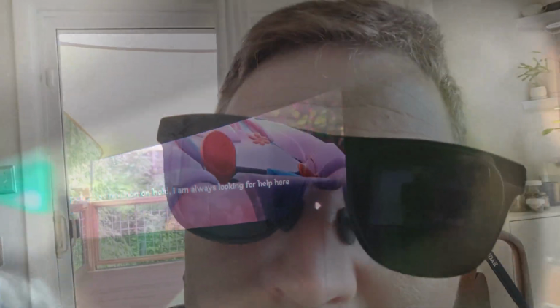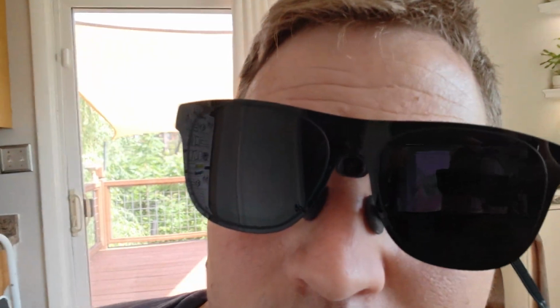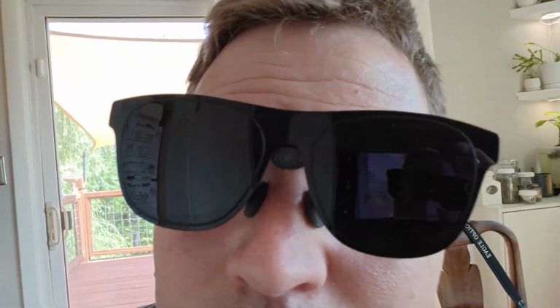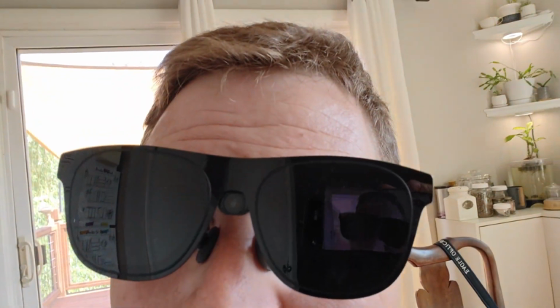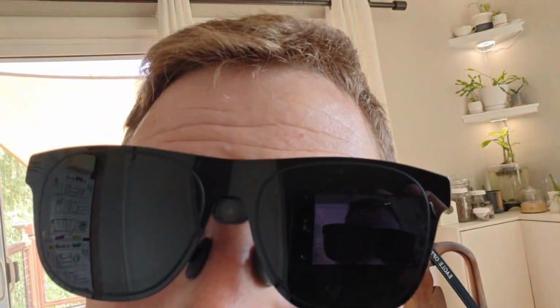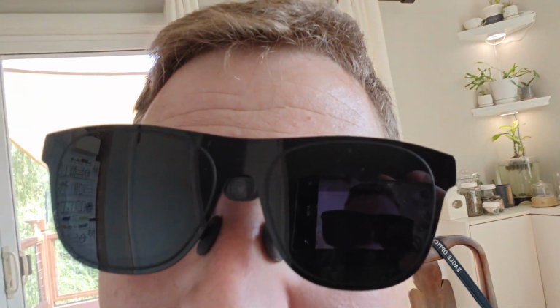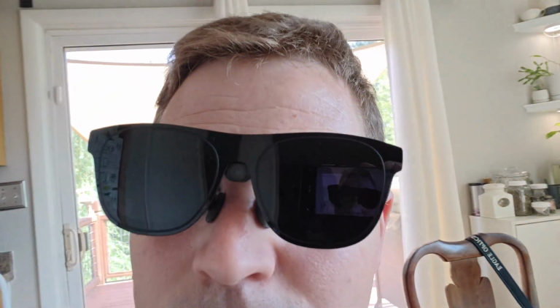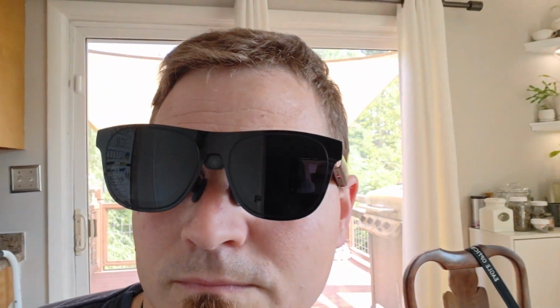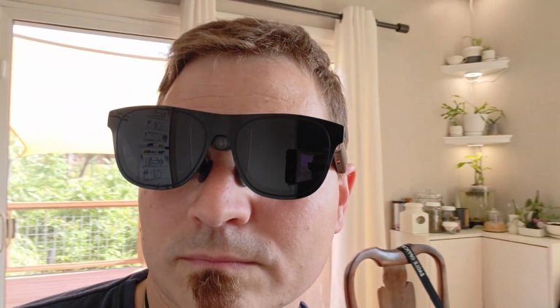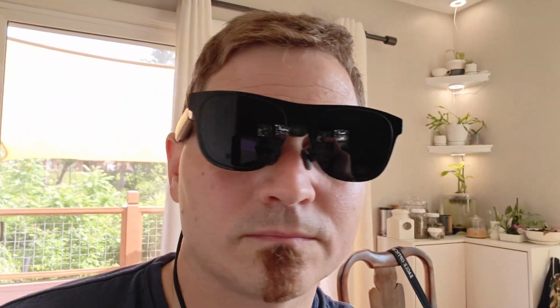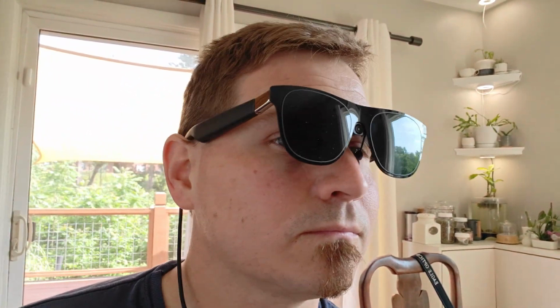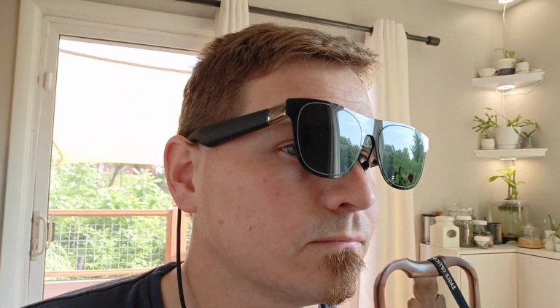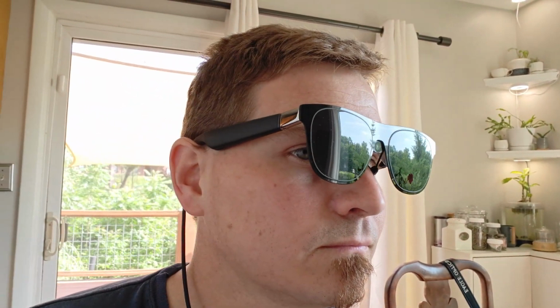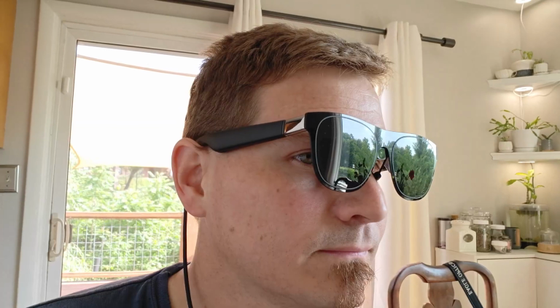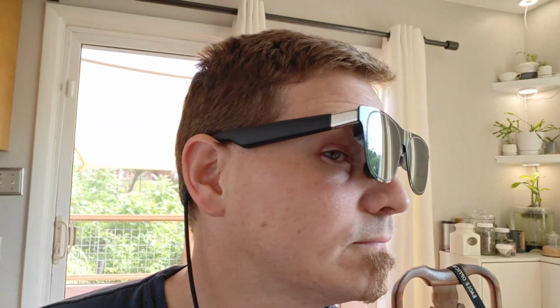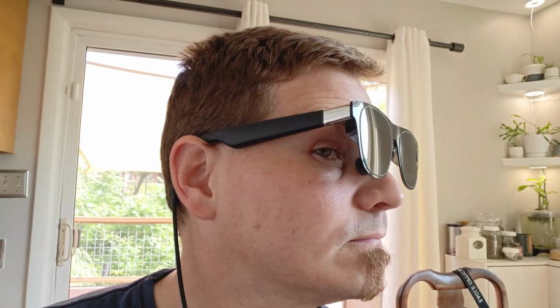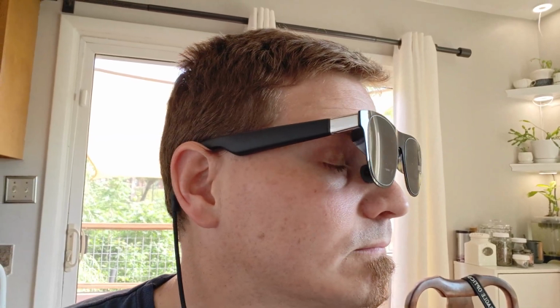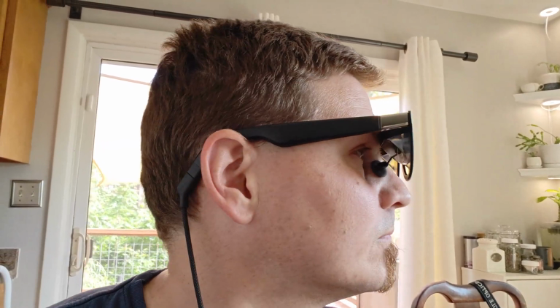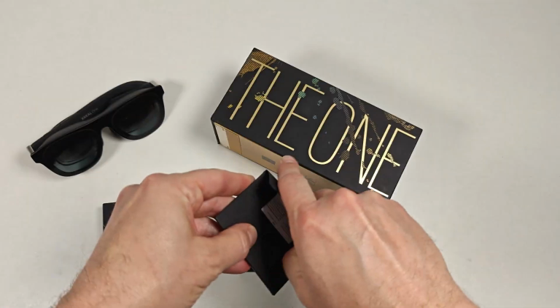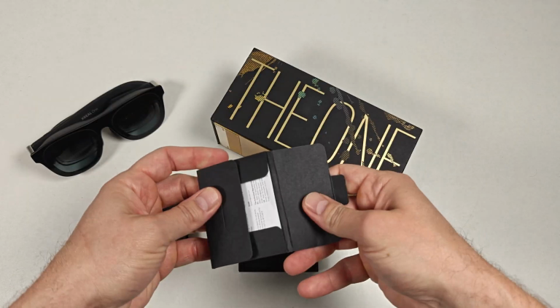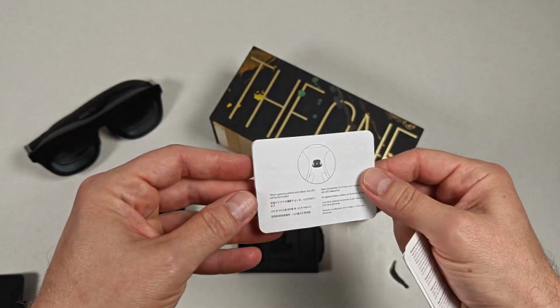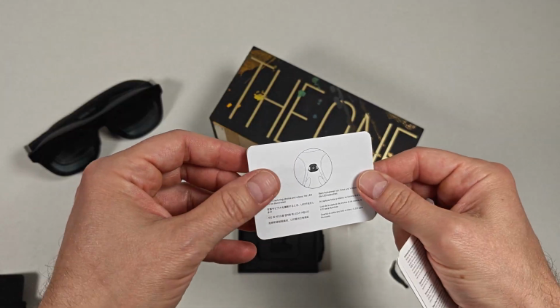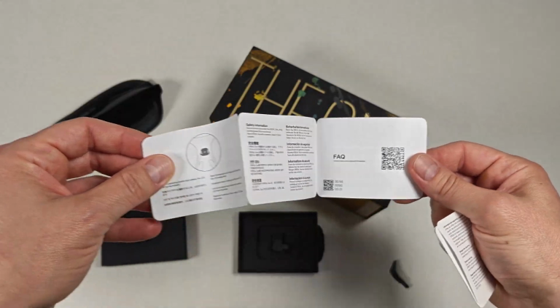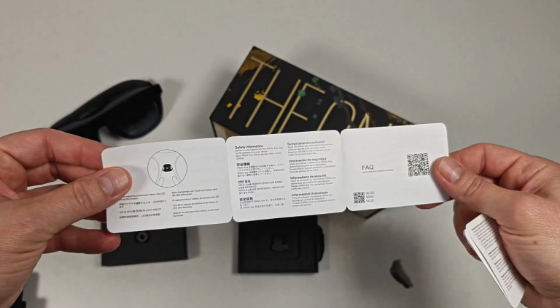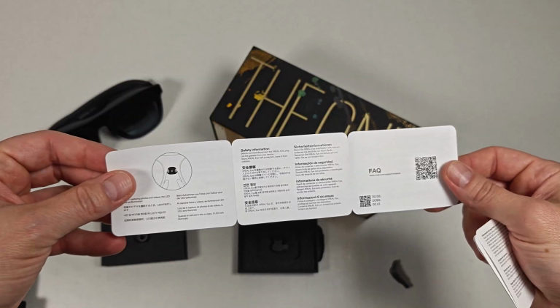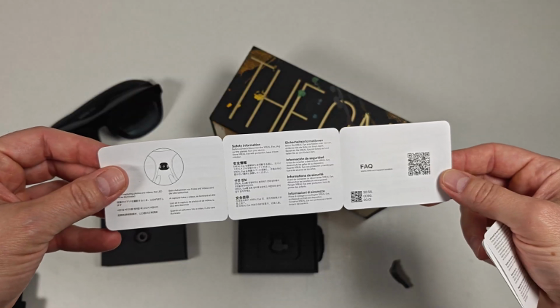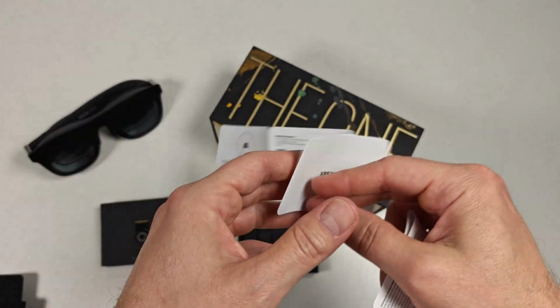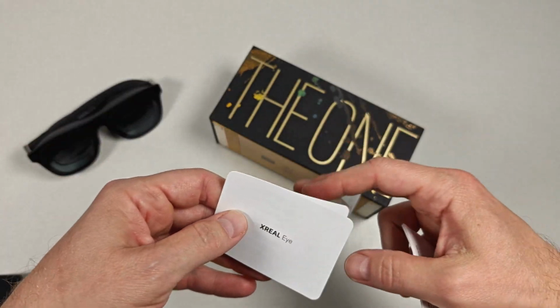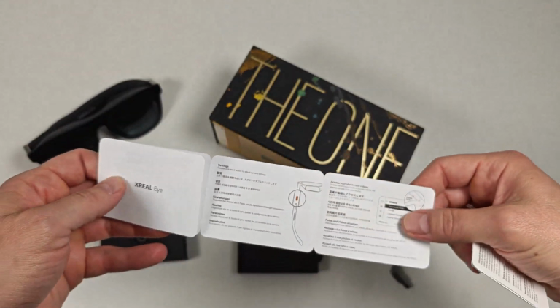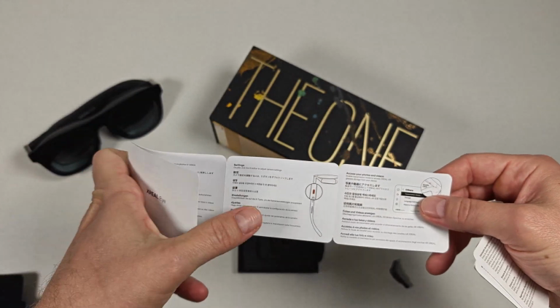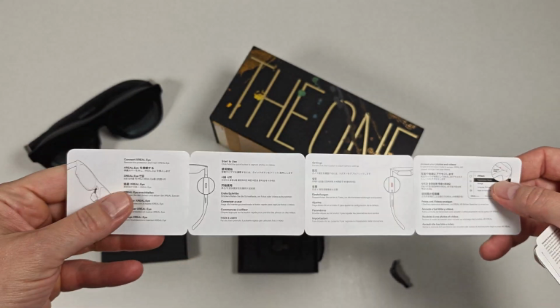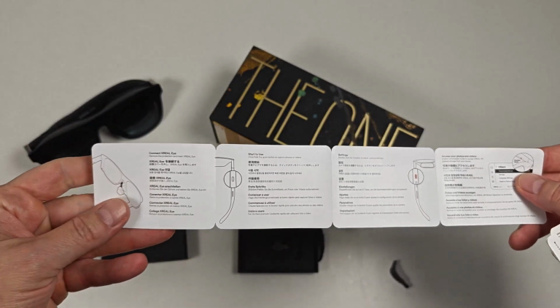Just like XReal1's base 3-DOF tracking, you don't need any extra software for this to work — everything is built into the glasses. In the box, you'll find the XRealEye camera, a pair of manuals, and the installation instructions.